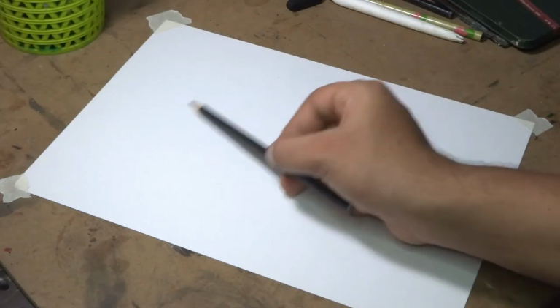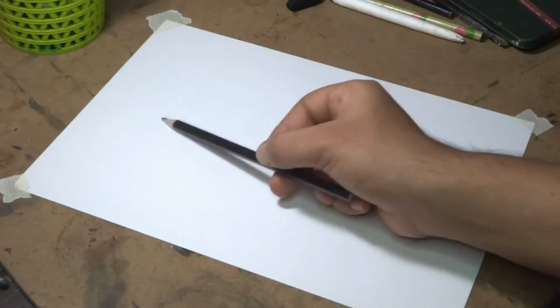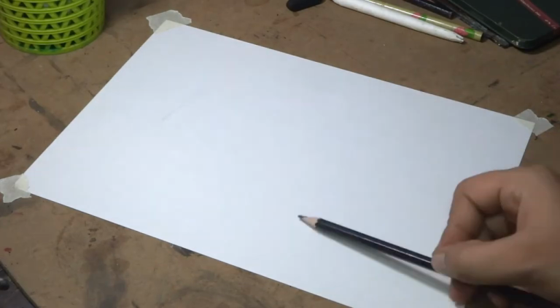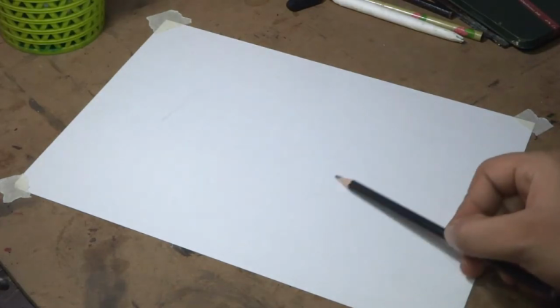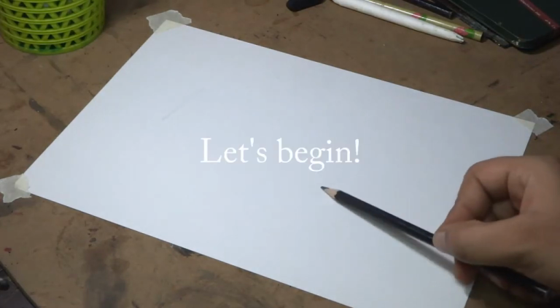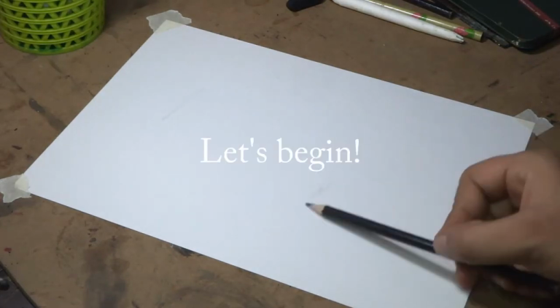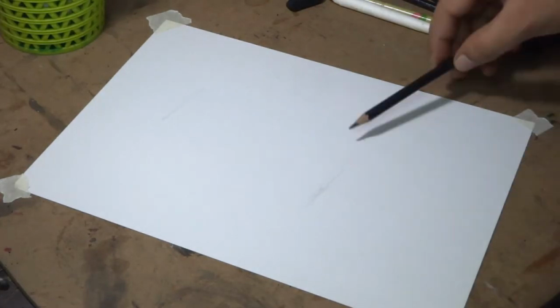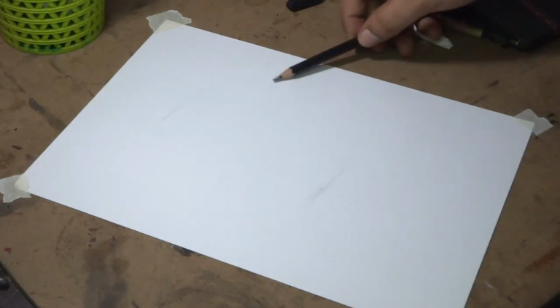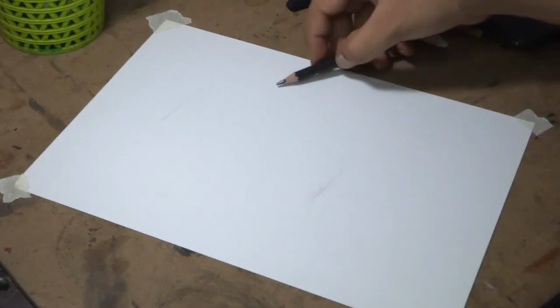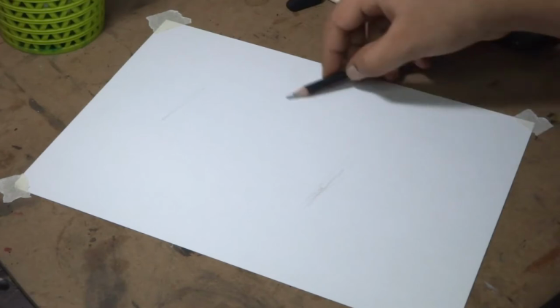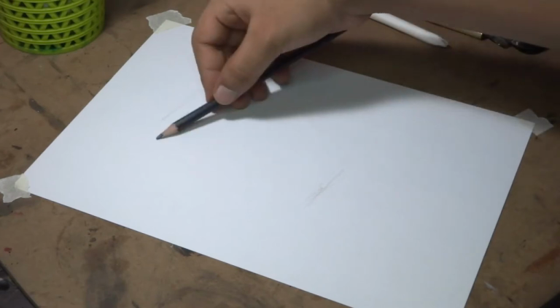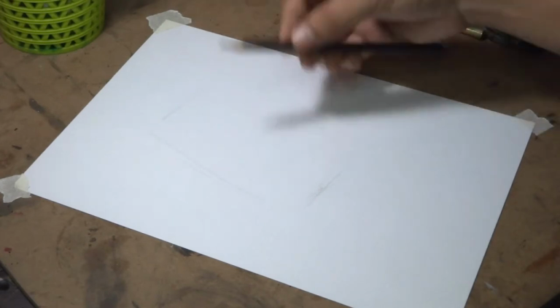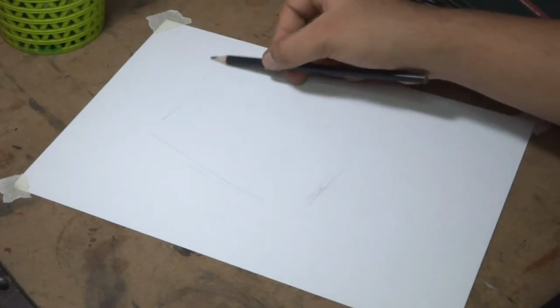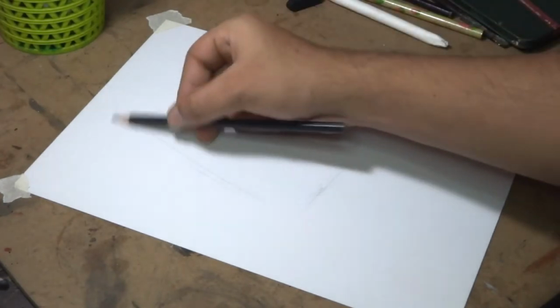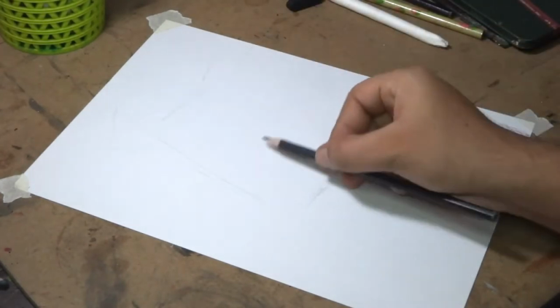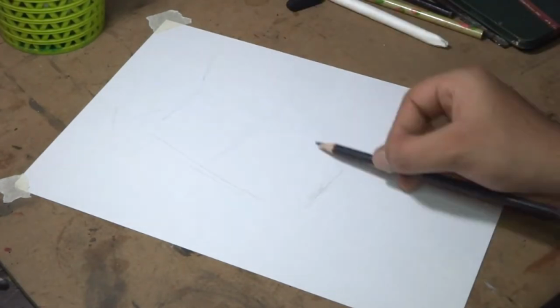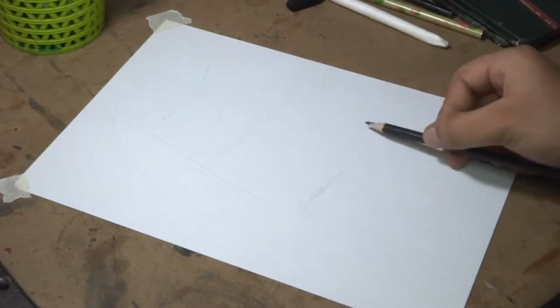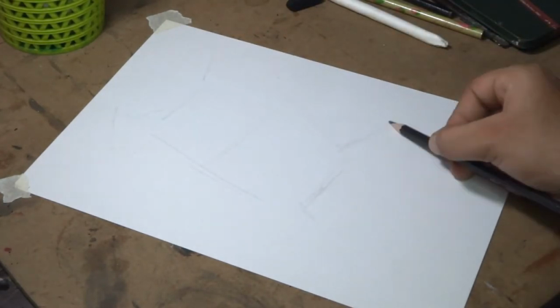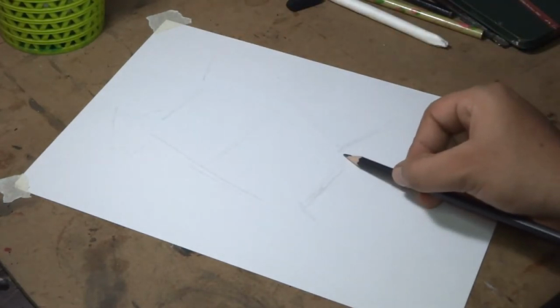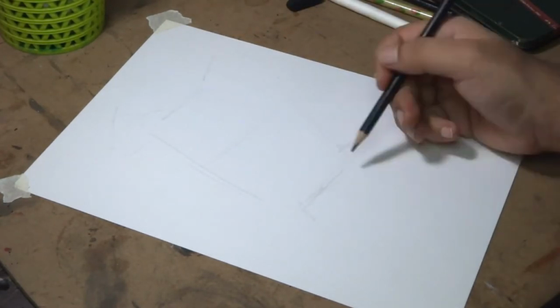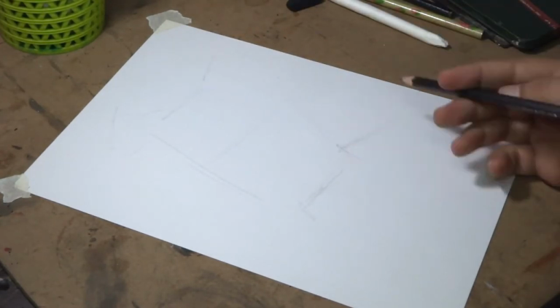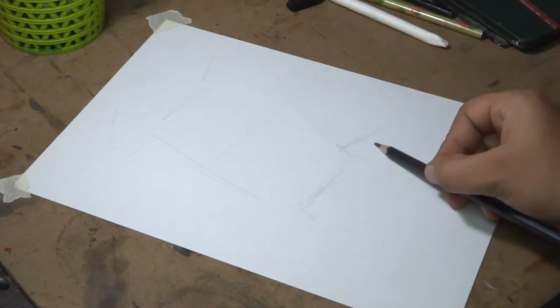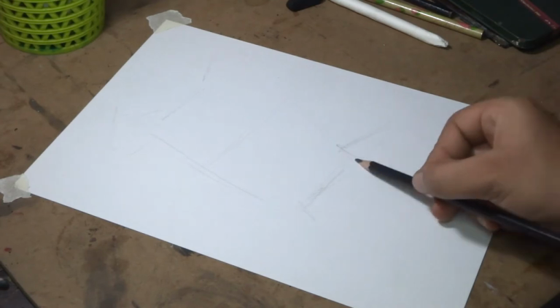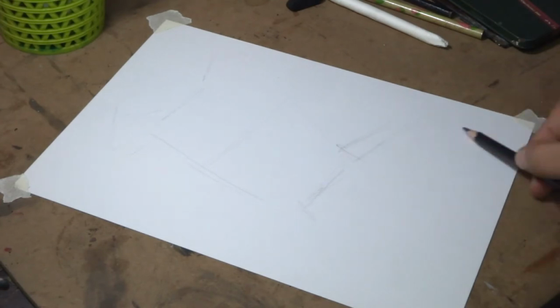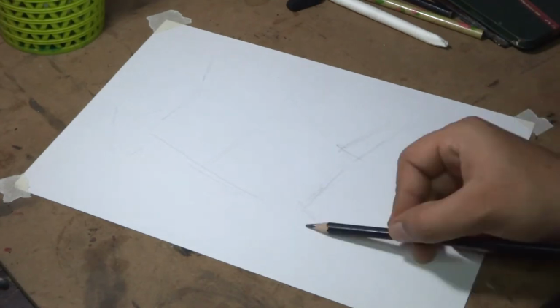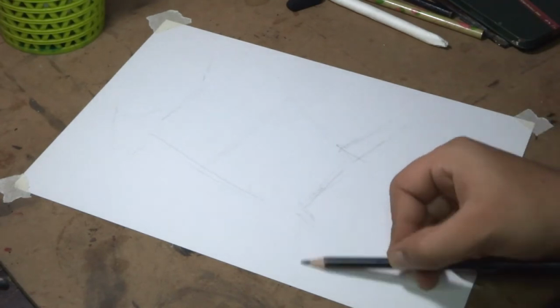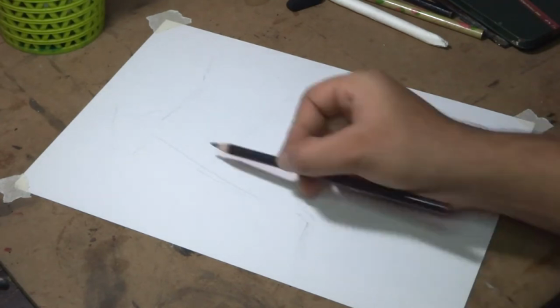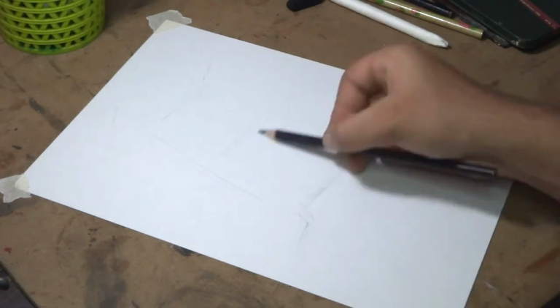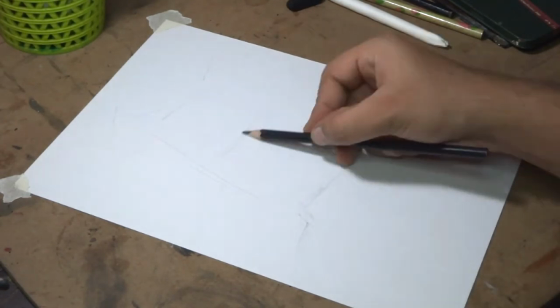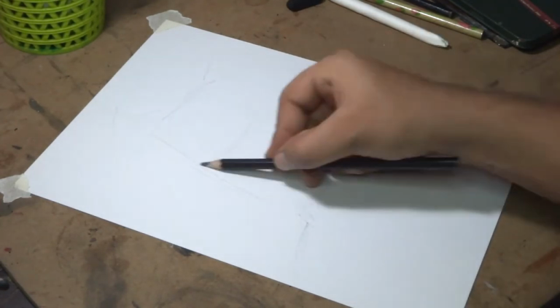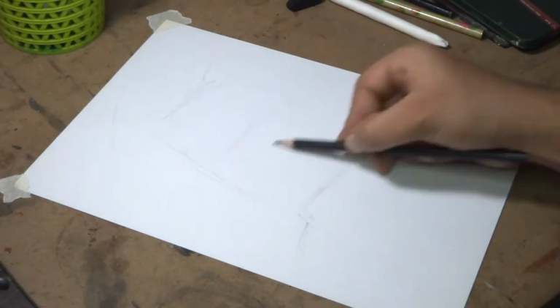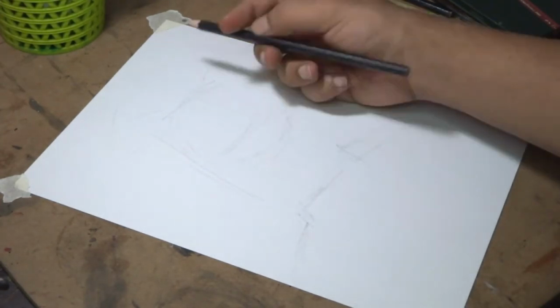Welcome back, let's begin. I have stuck the corners with masking tape so the paper won't move when I draw. First, I draw the basic structure for the head by giving very low pressure on the pencil.